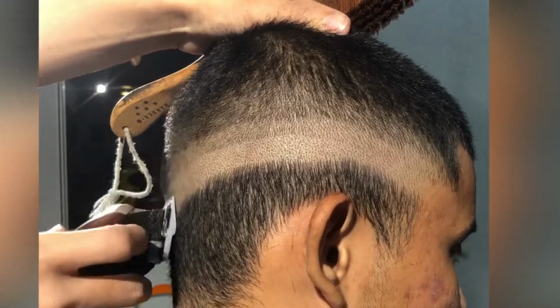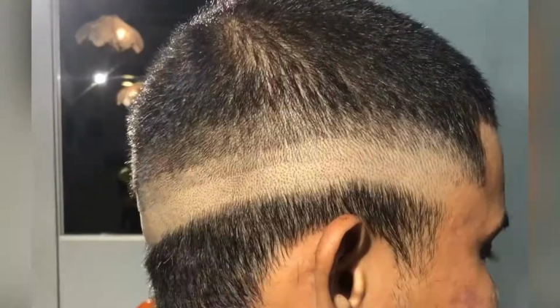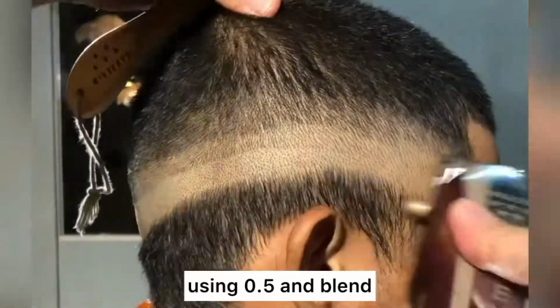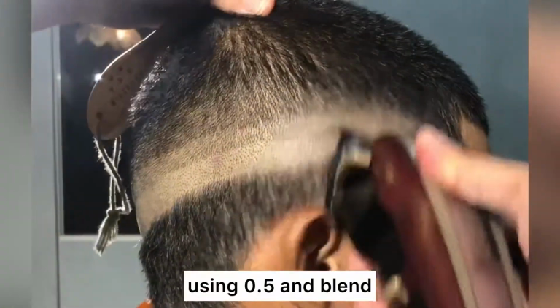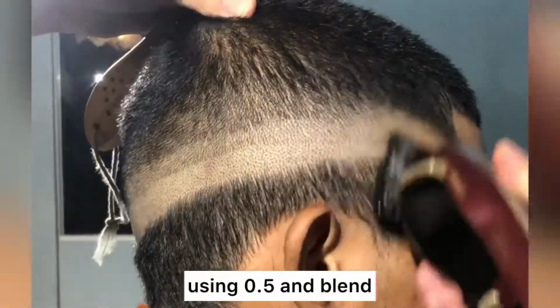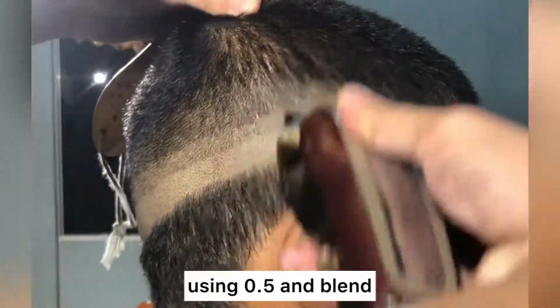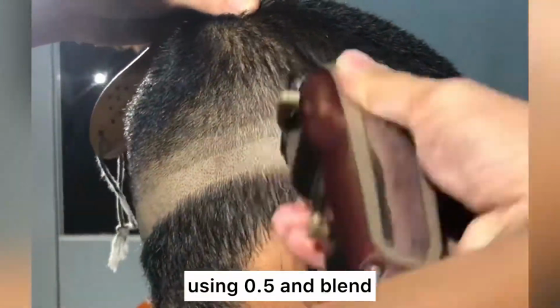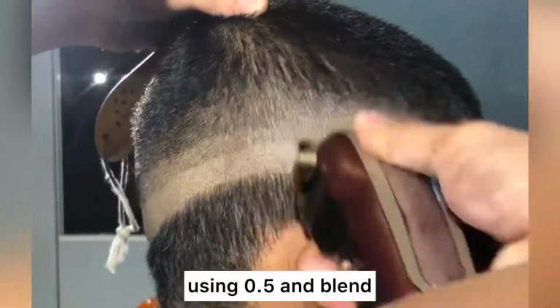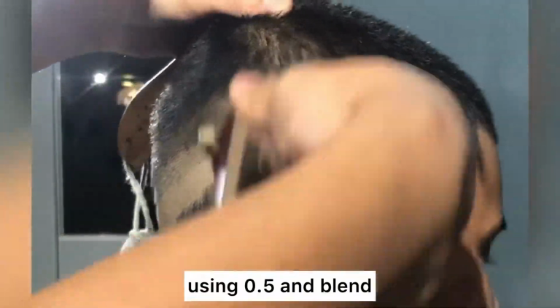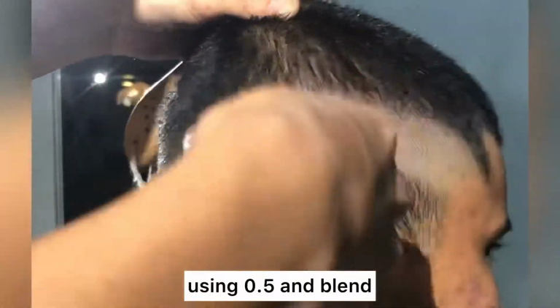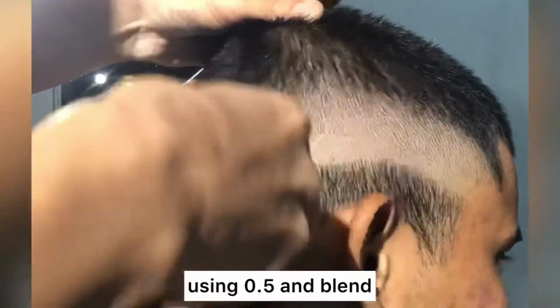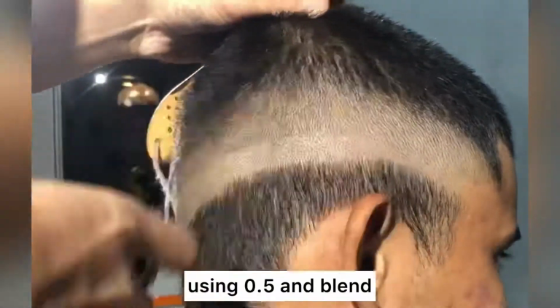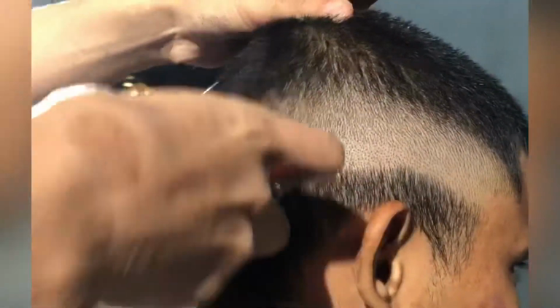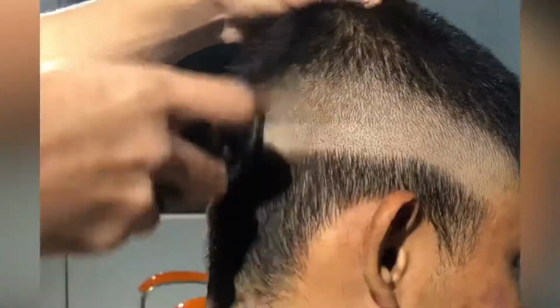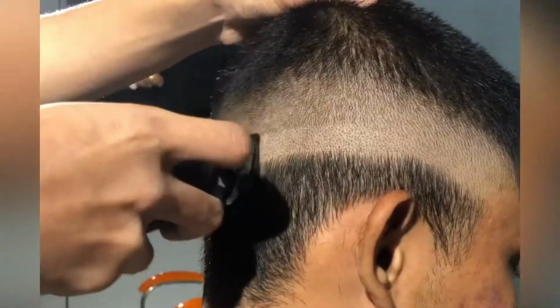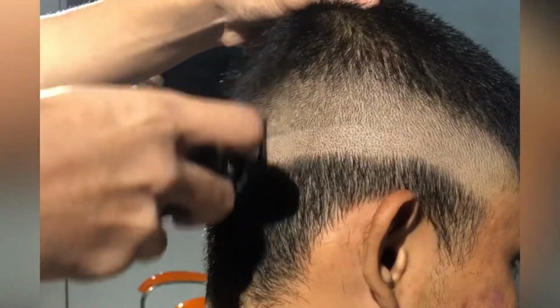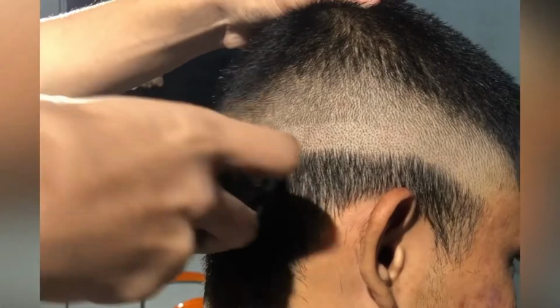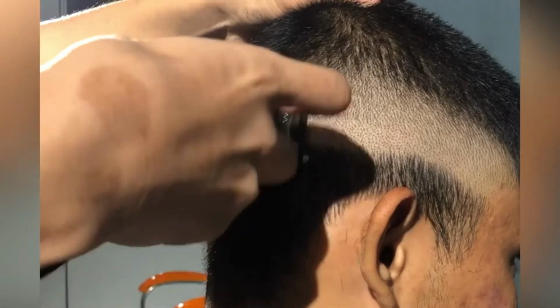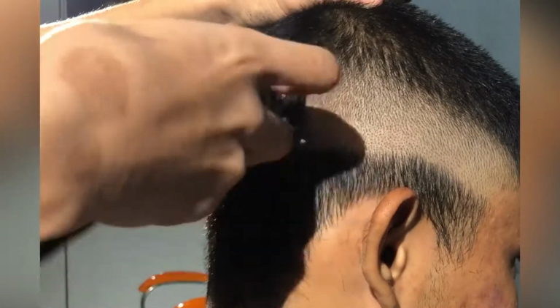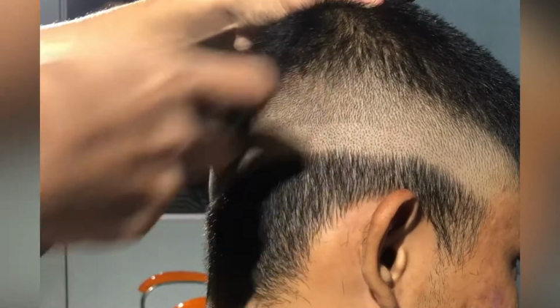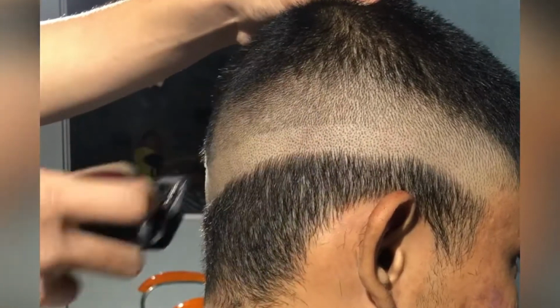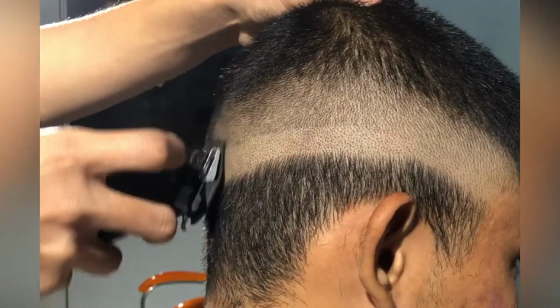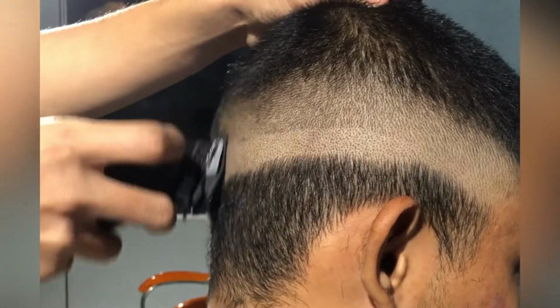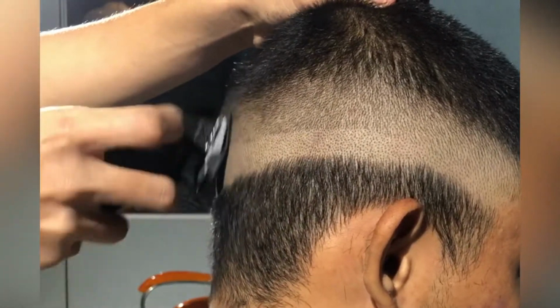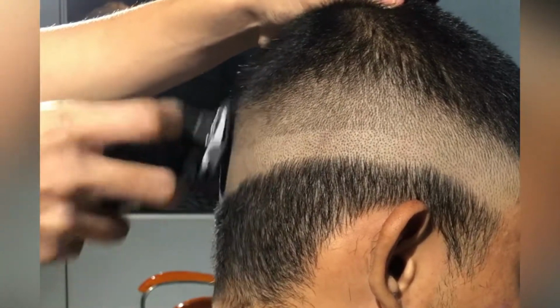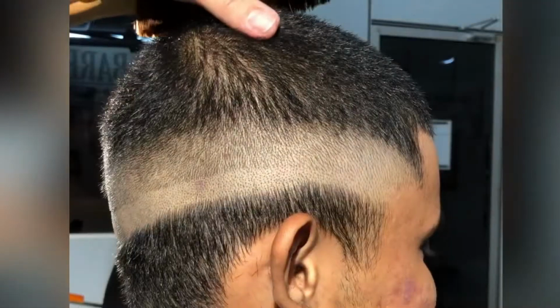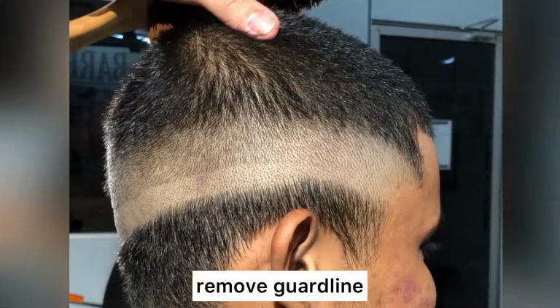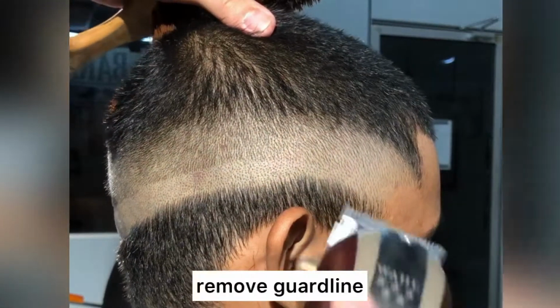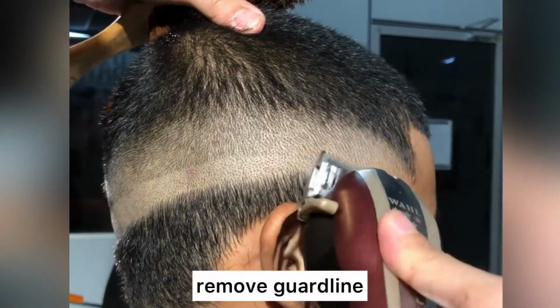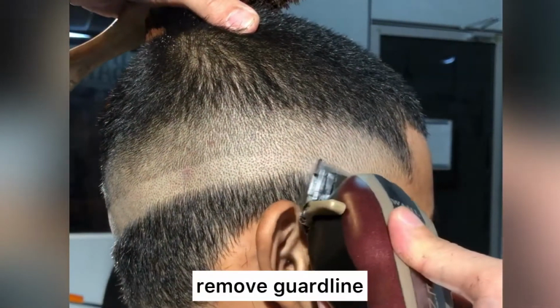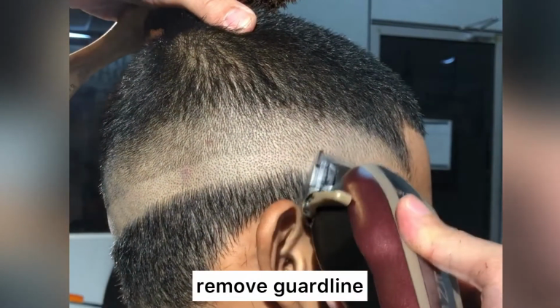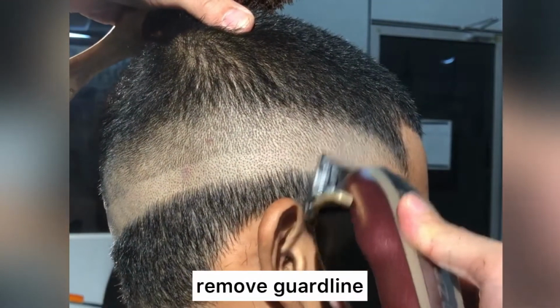Using 0.5 and blend. Remove the guard line.